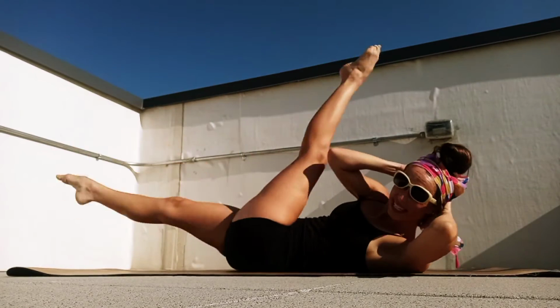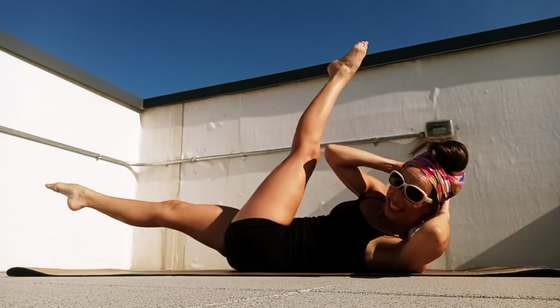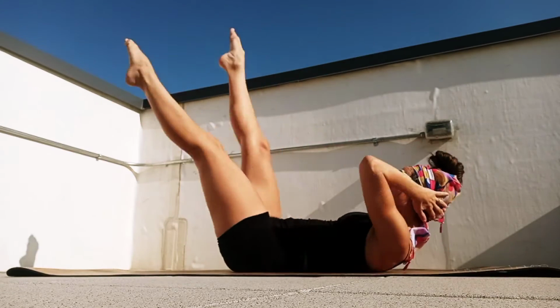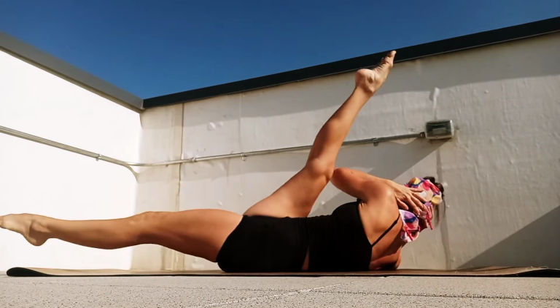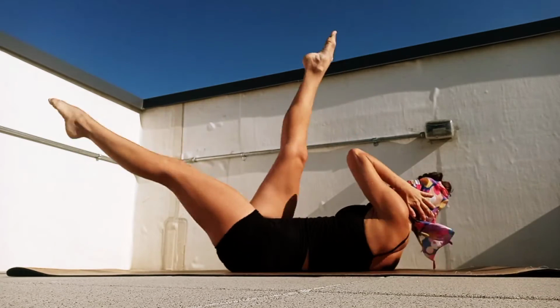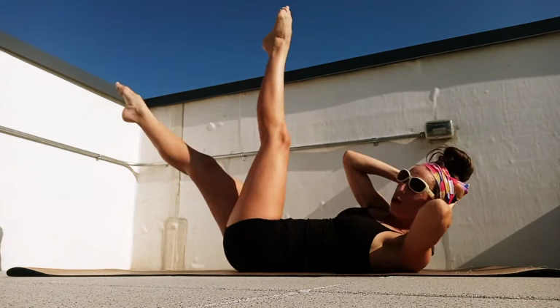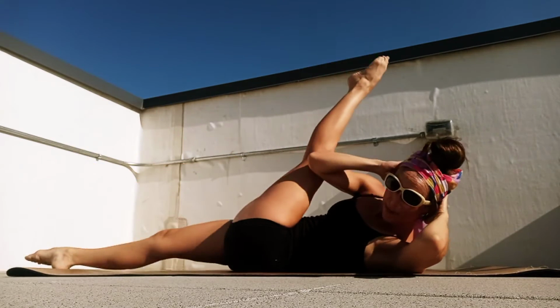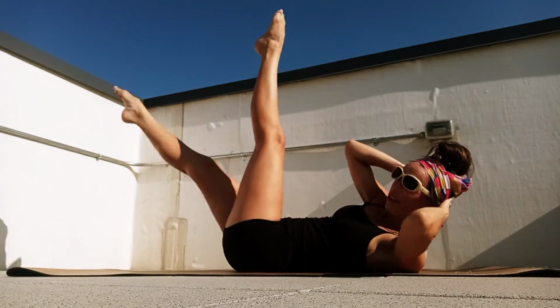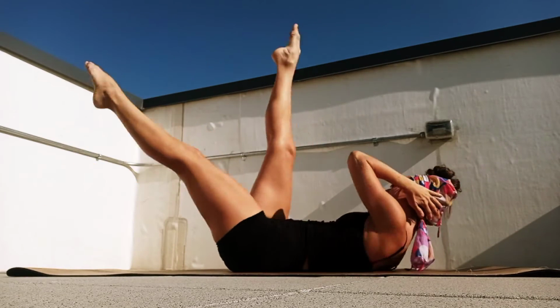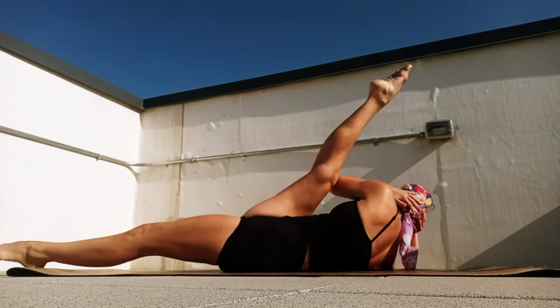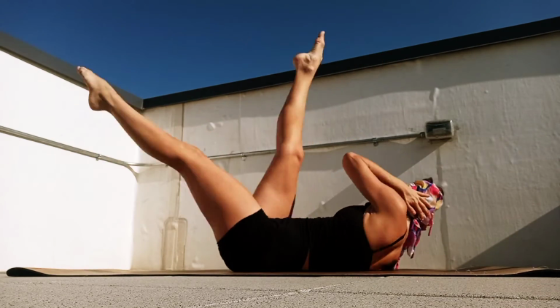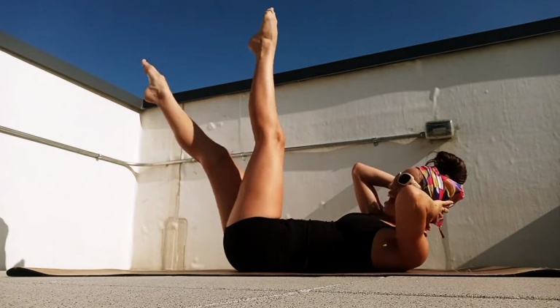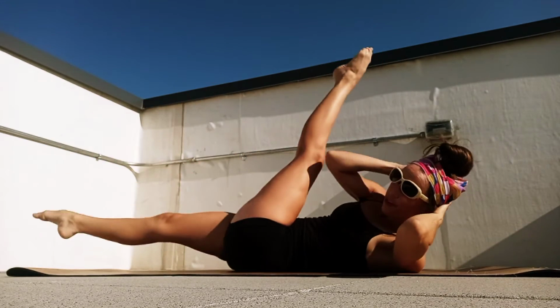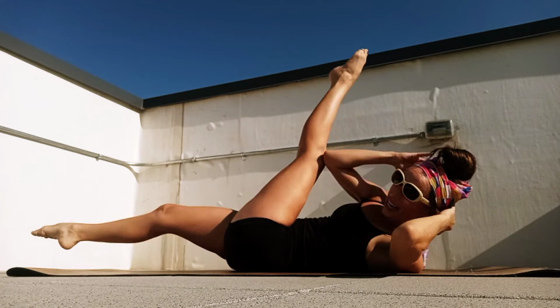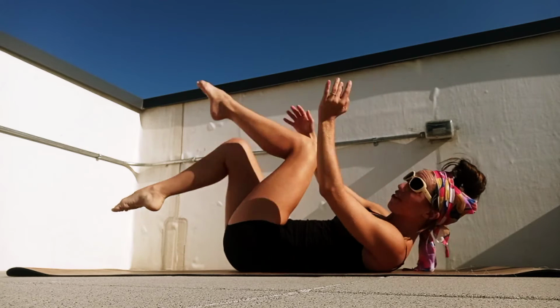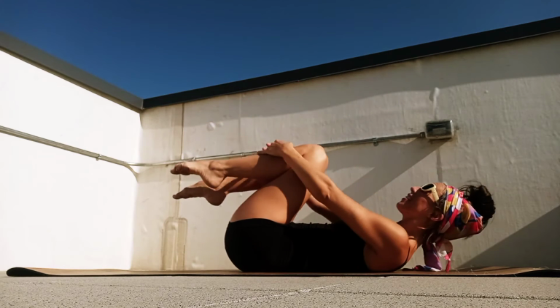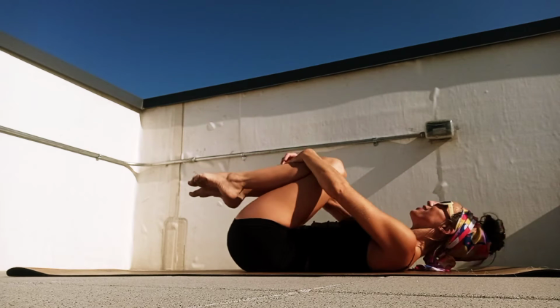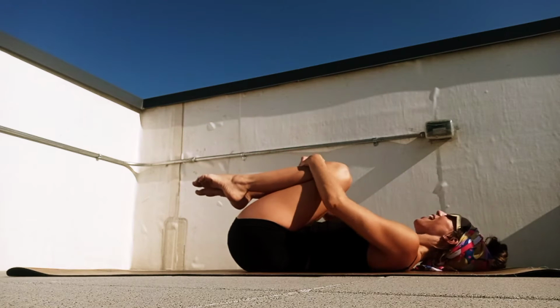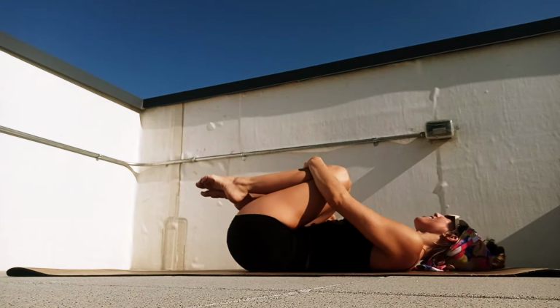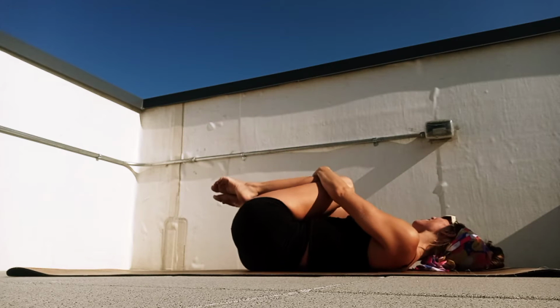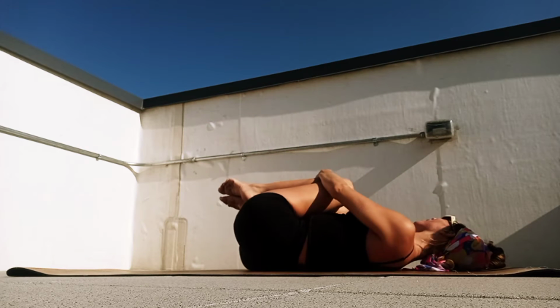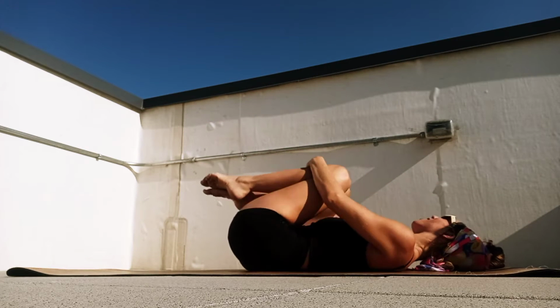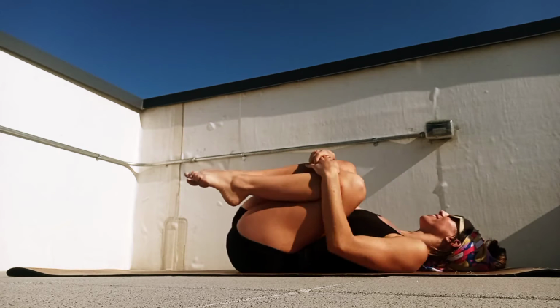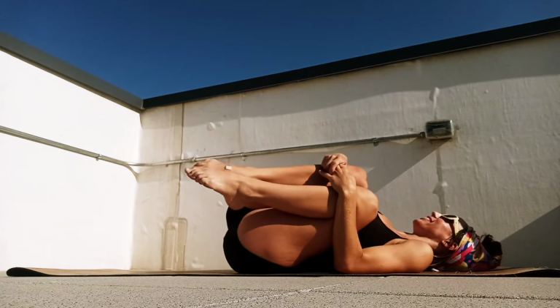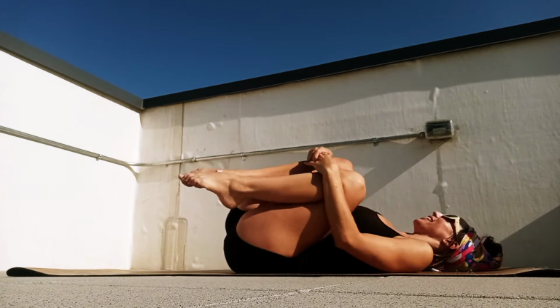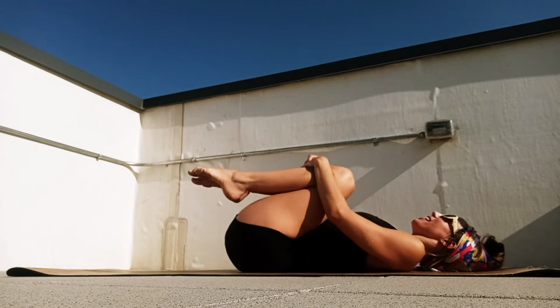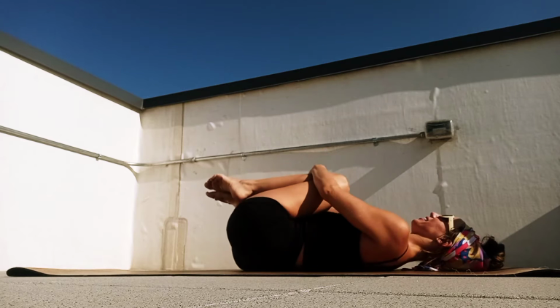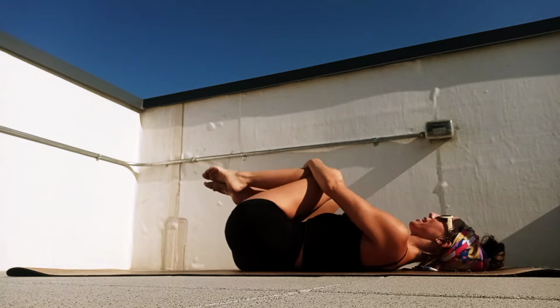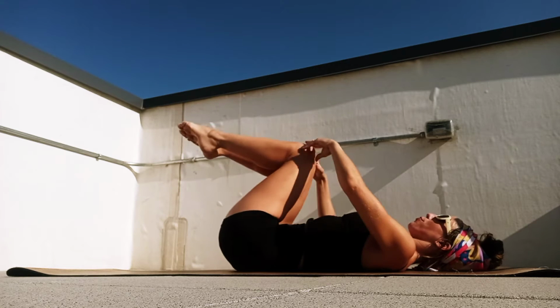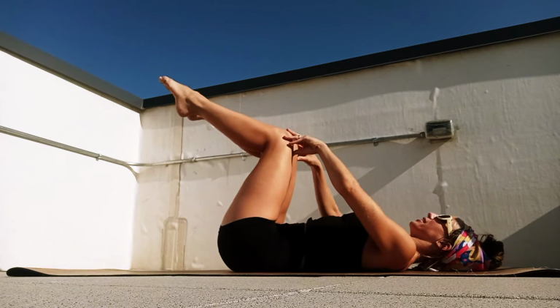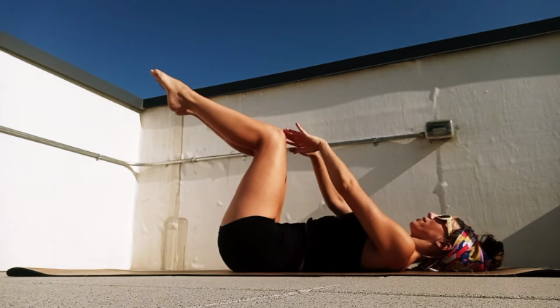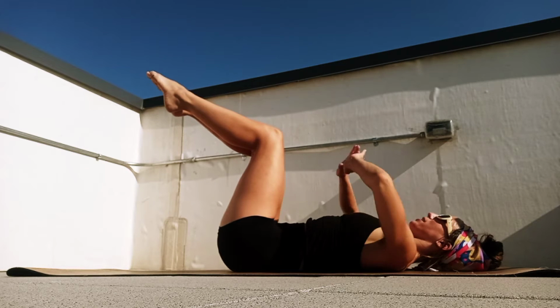Beautiful, hug those knees, relax, let your spine just rock a little side to side. Let's see if we can bring our knees up to a little tabletop.